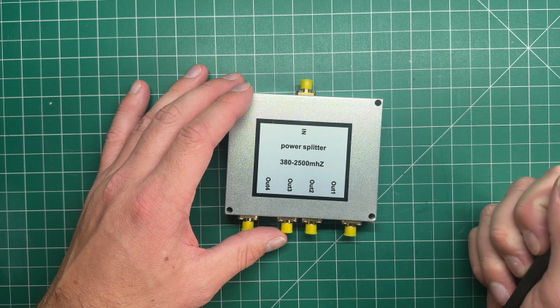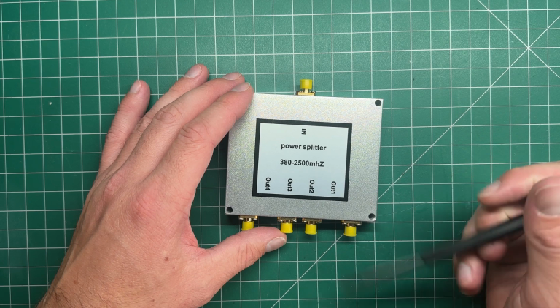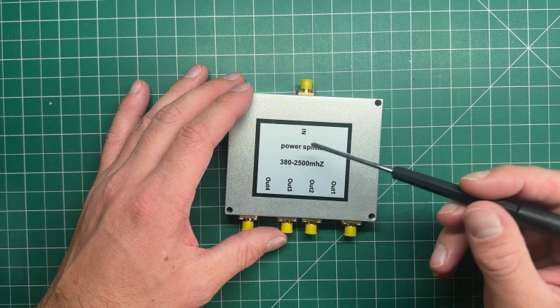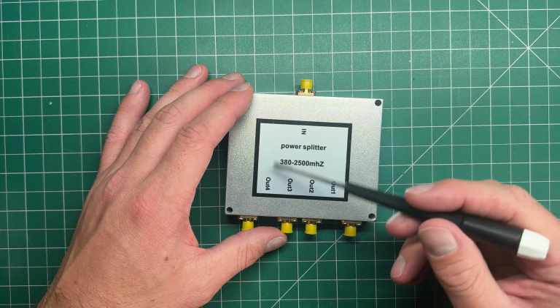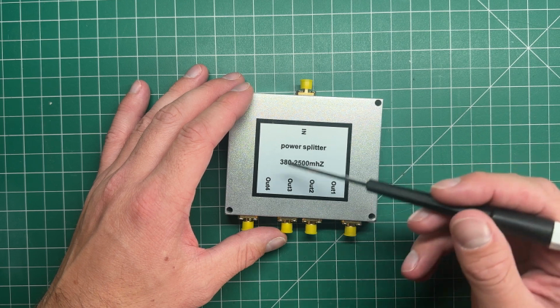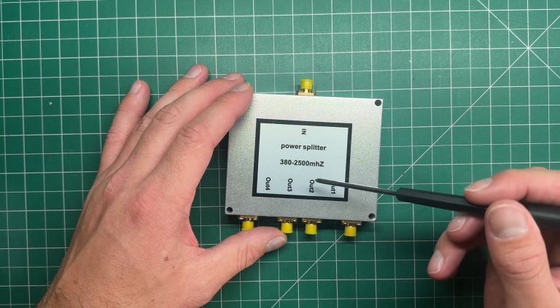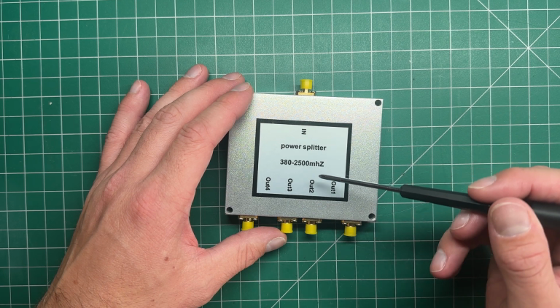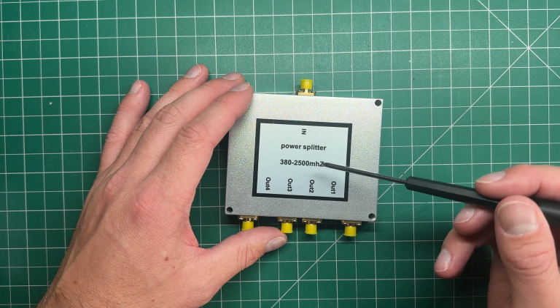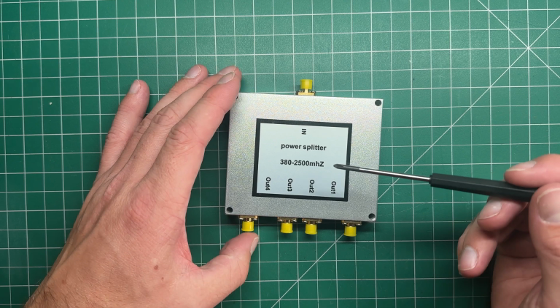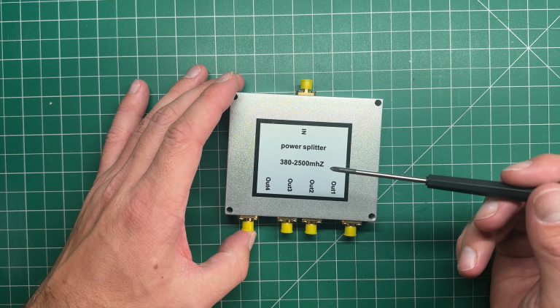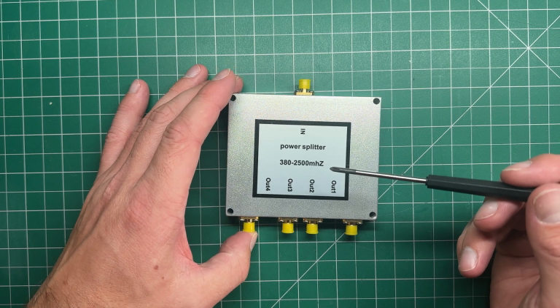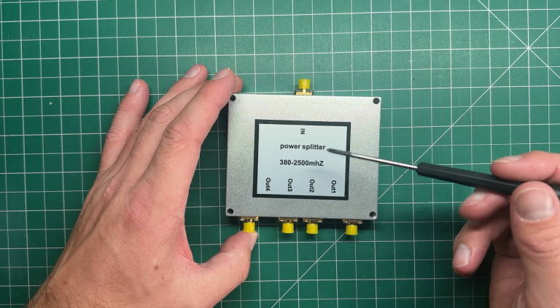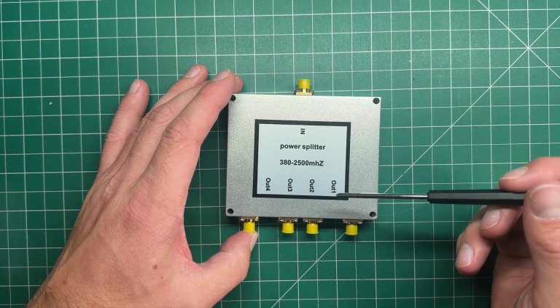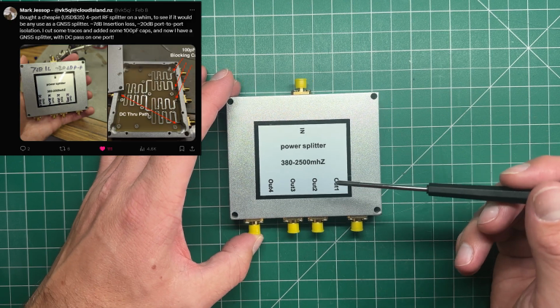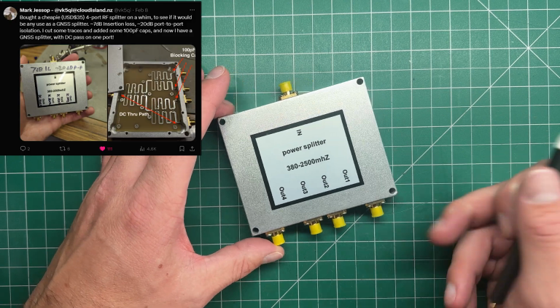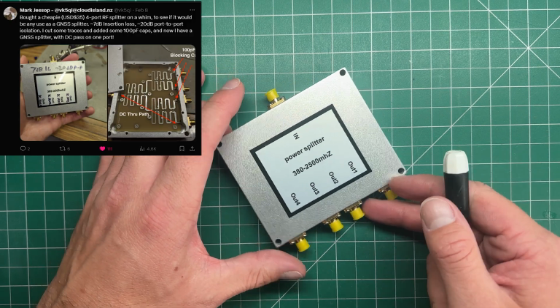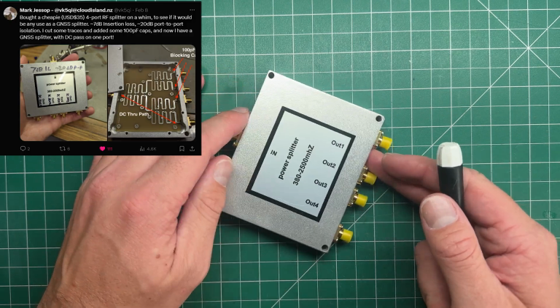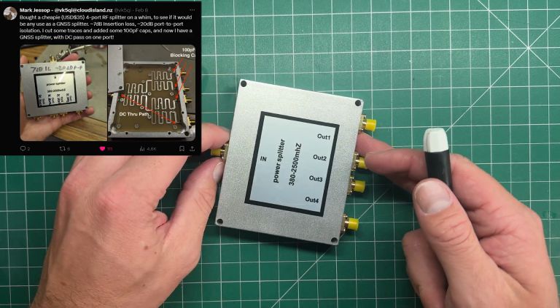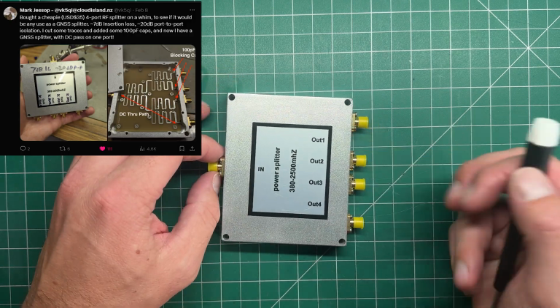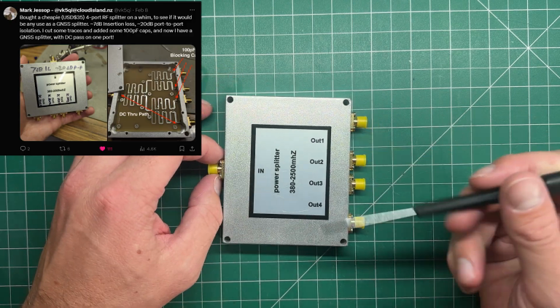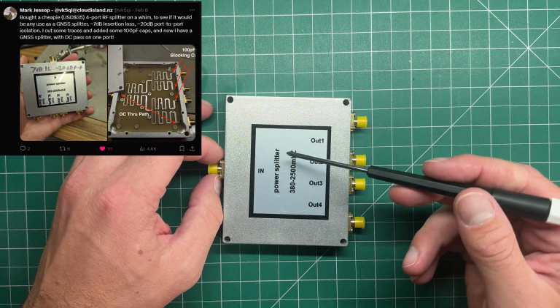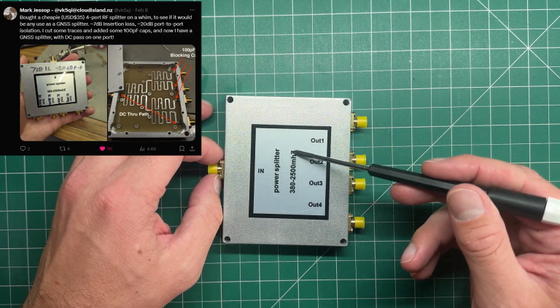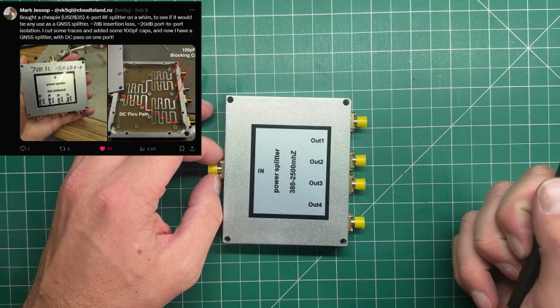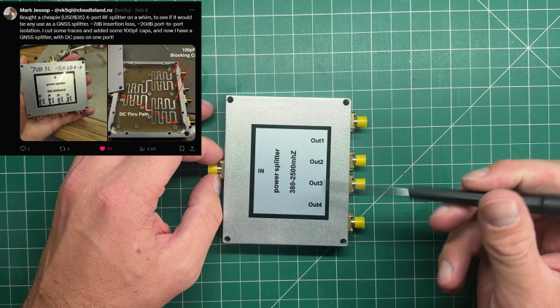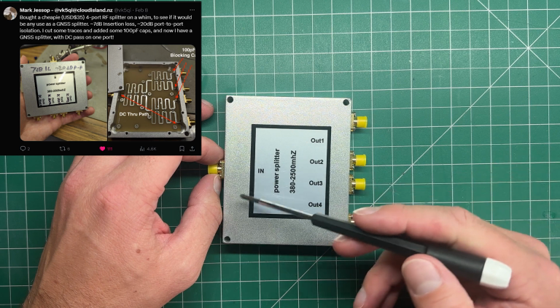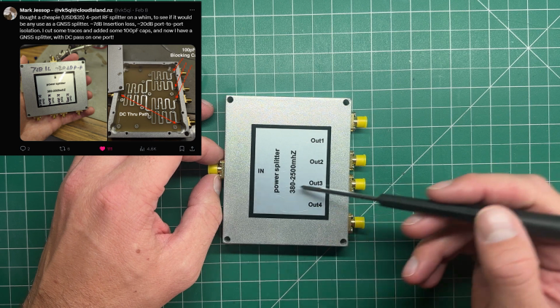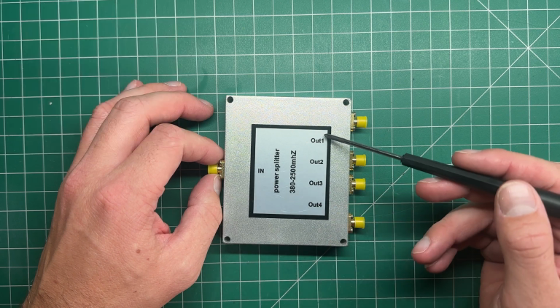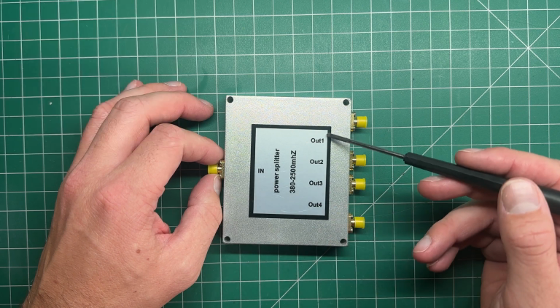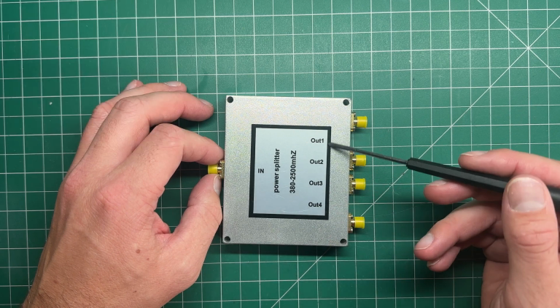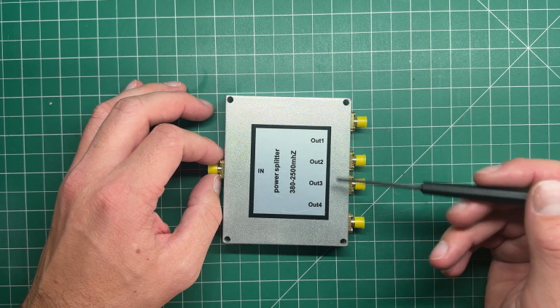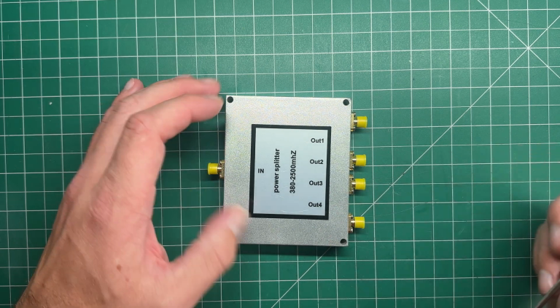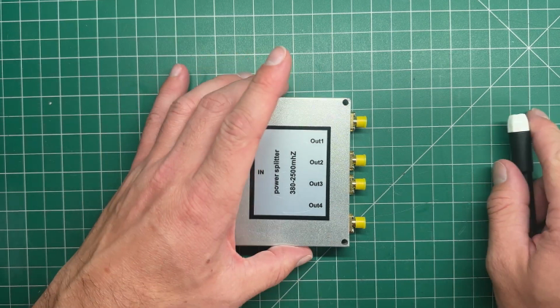I got this idea from another ham on Twitter. He actually posted saying how he had used this as a splitter for GPS receivers.